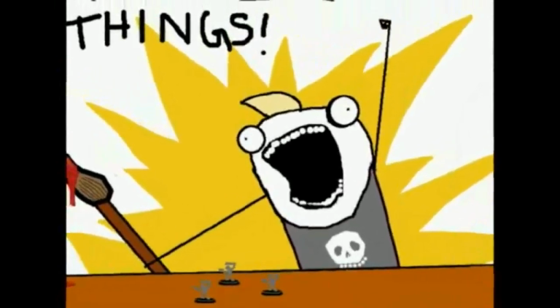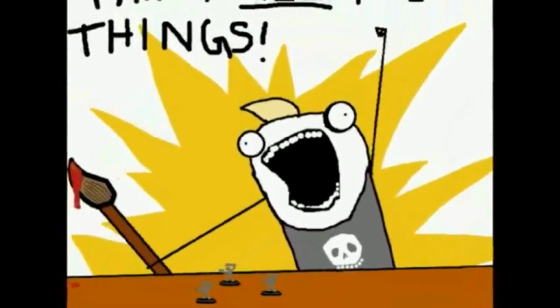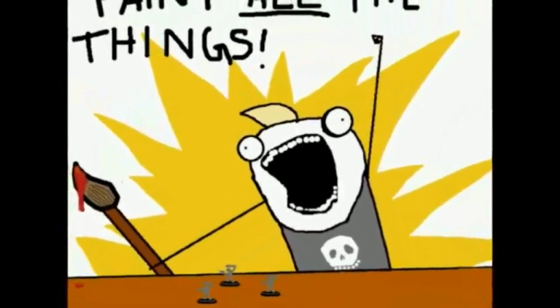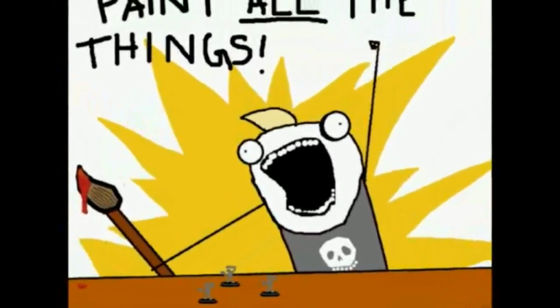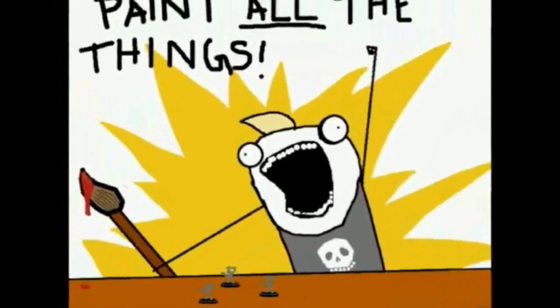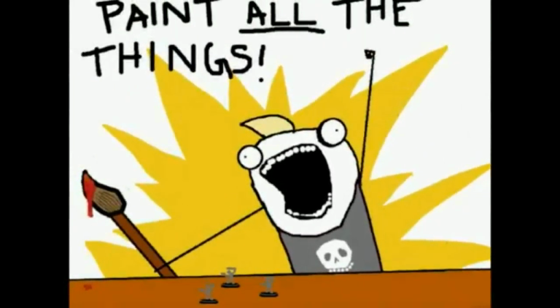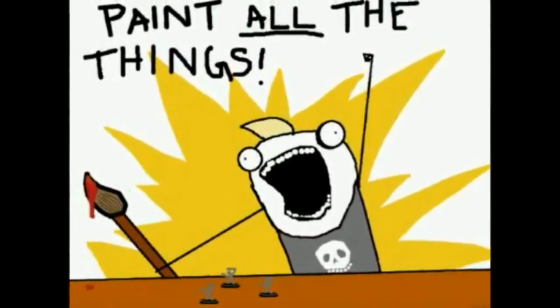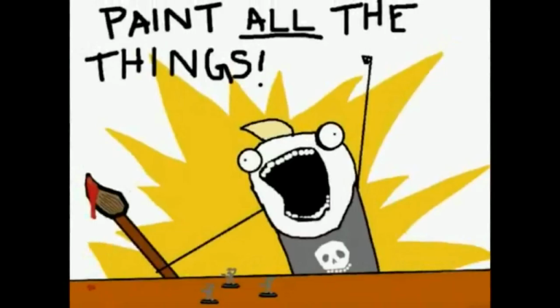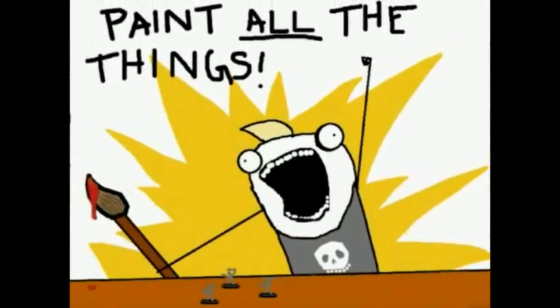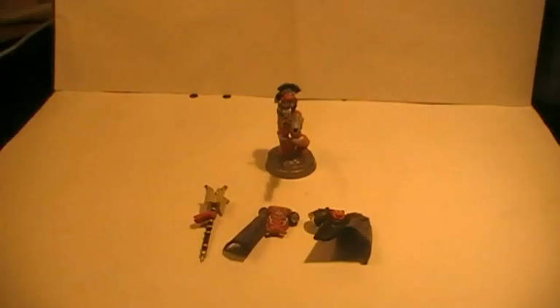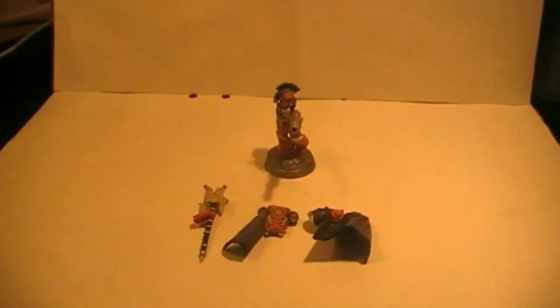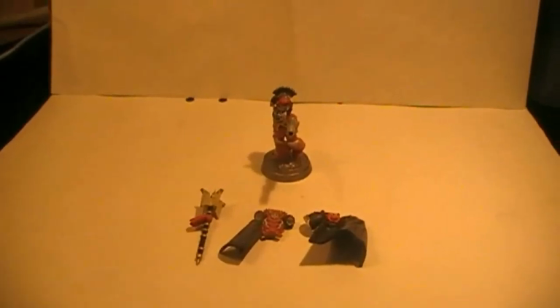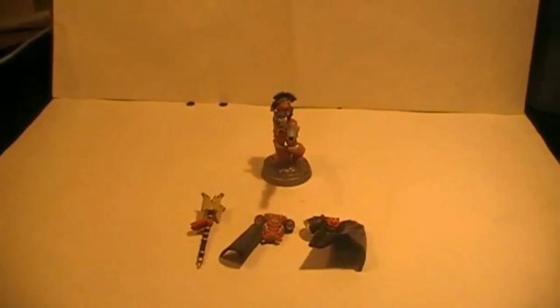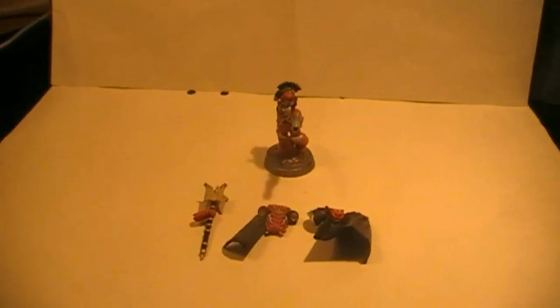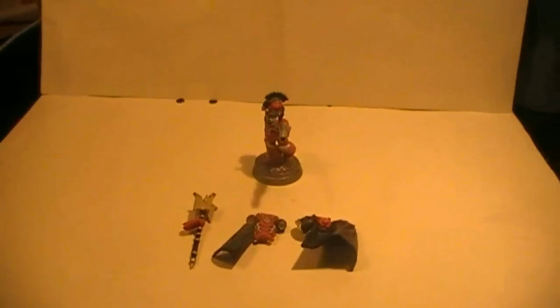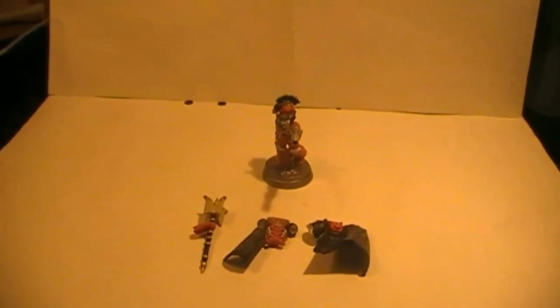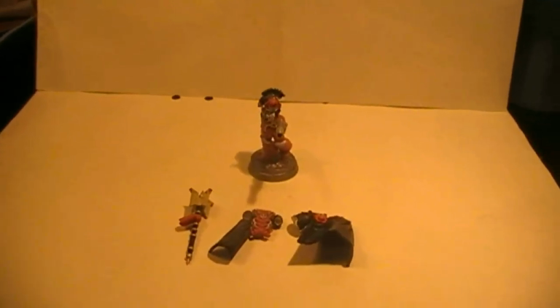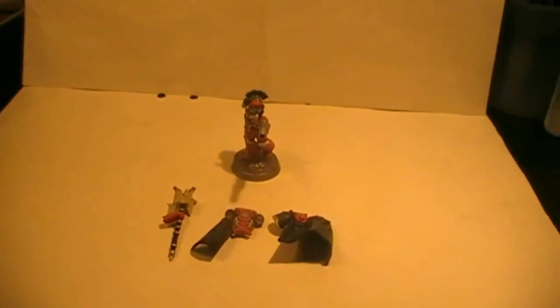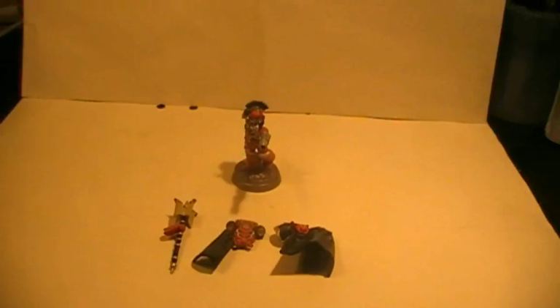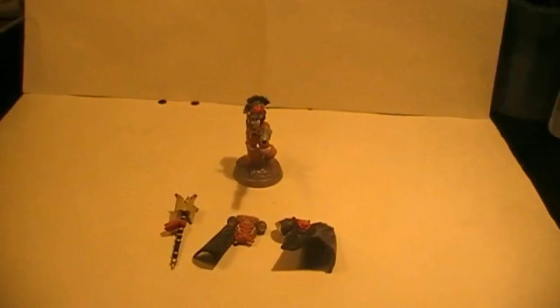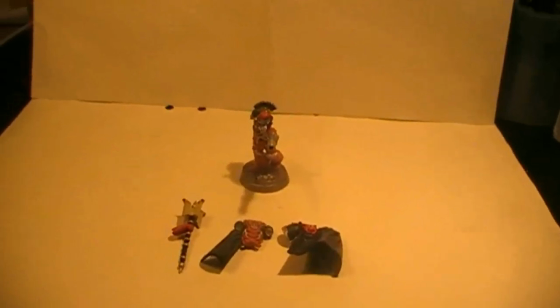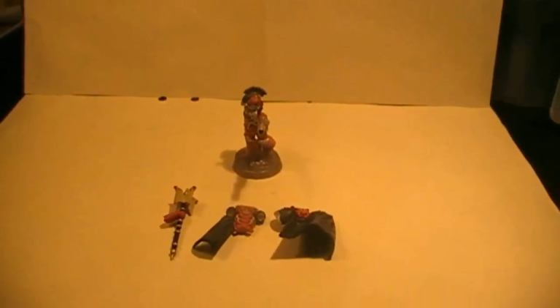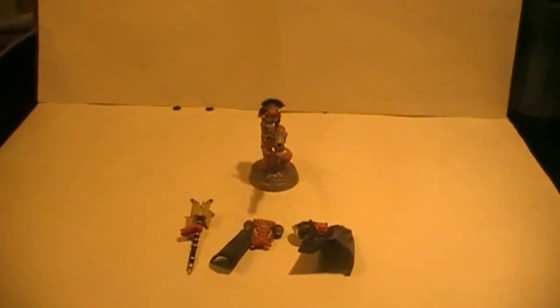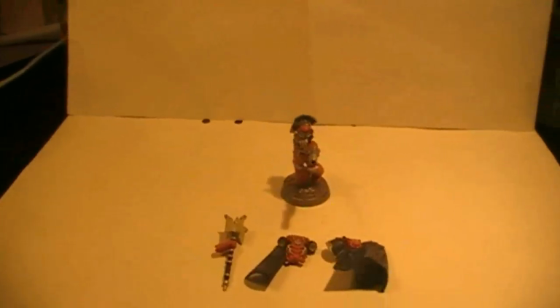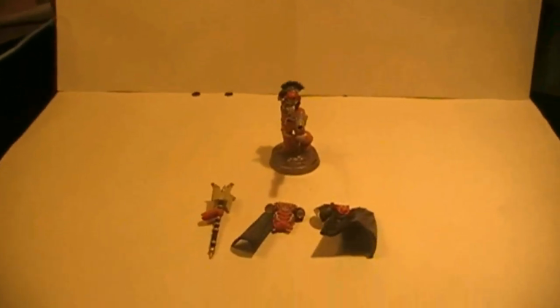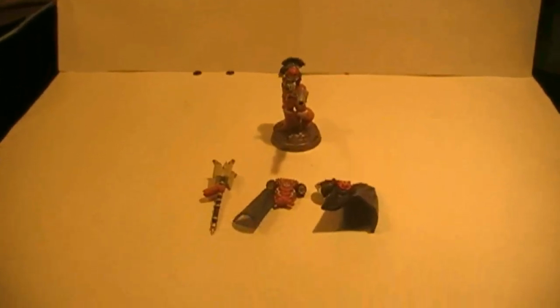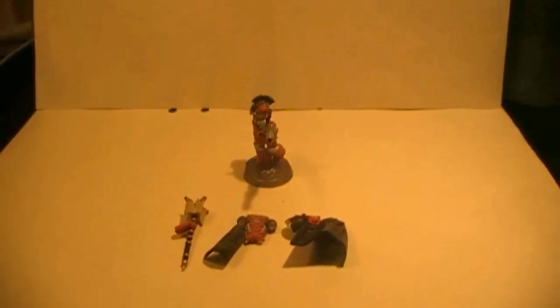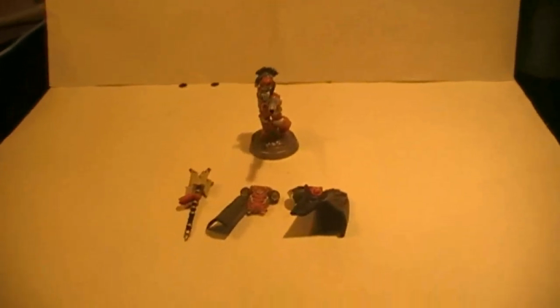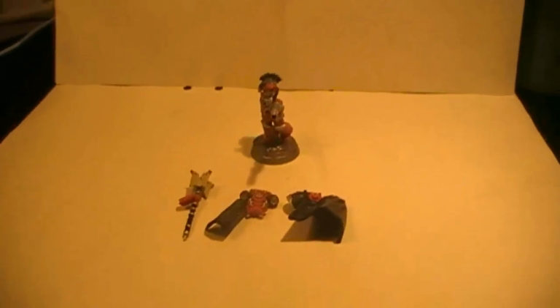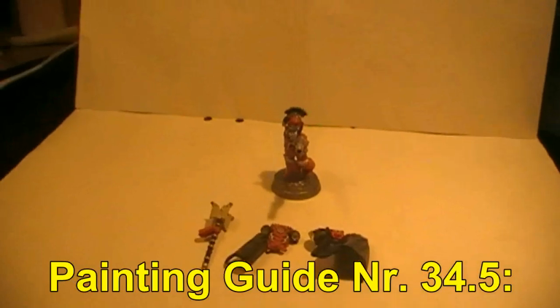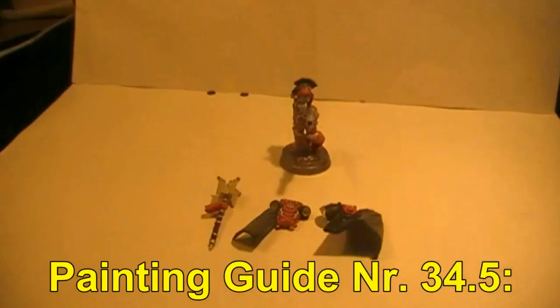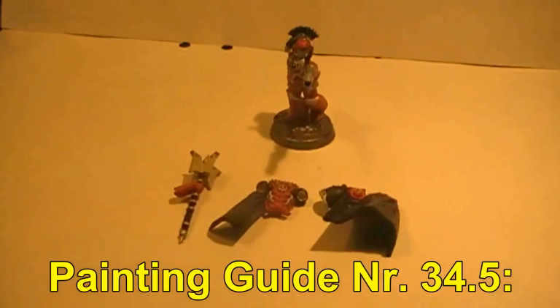Let's paint all the things! Hello and welcome back to step 3 of this painting guide. Today it is the 28th of January 2016. Let's go into detail and check out what we have been doing with the model so far.